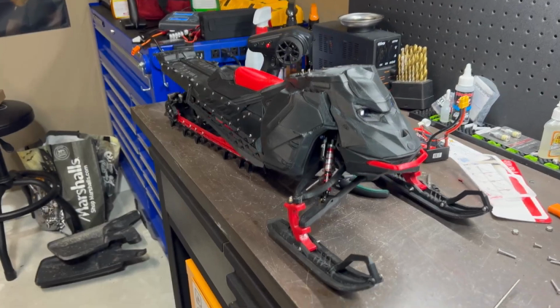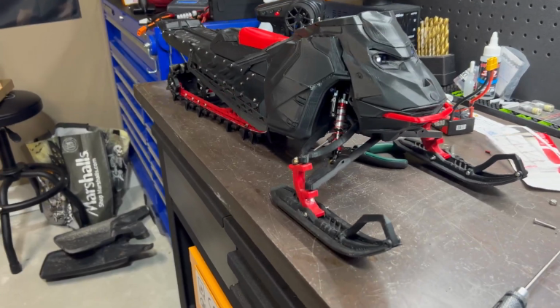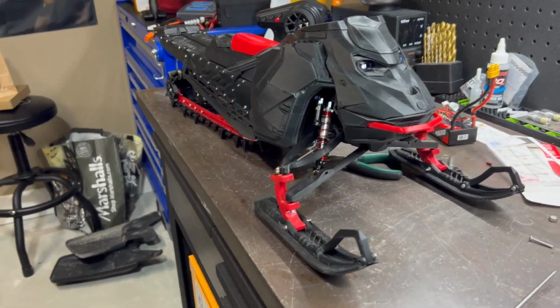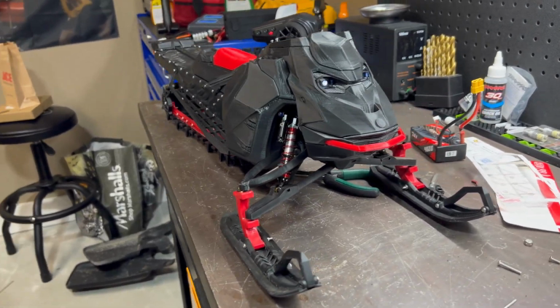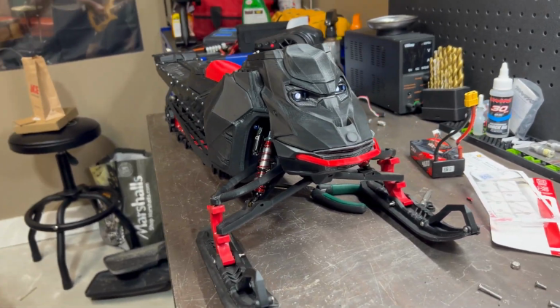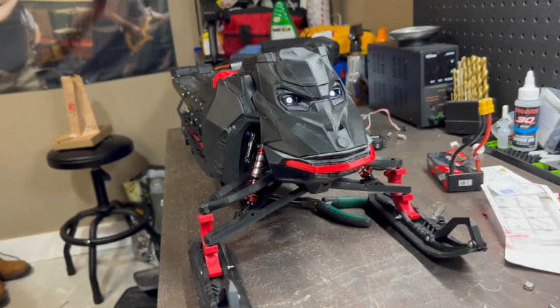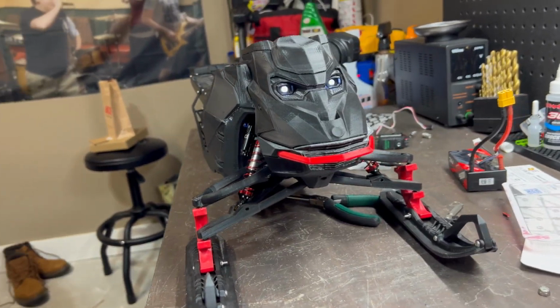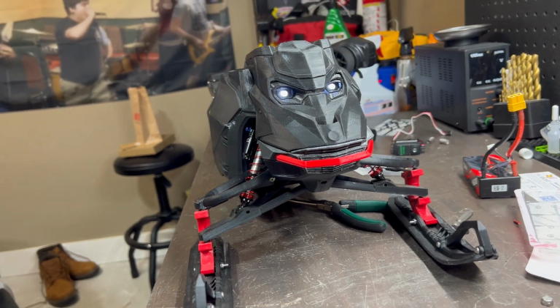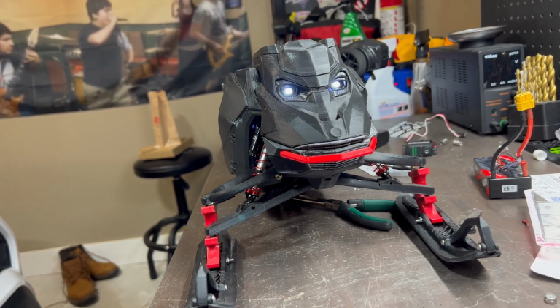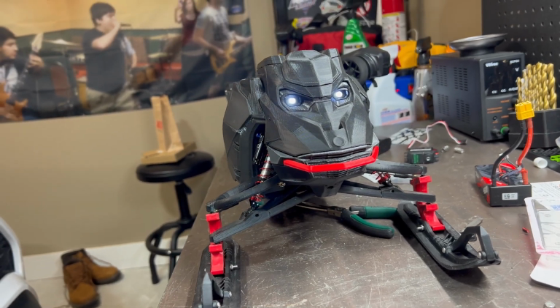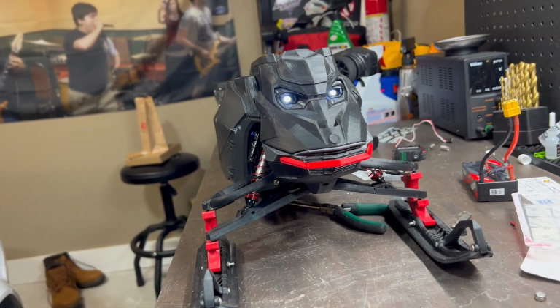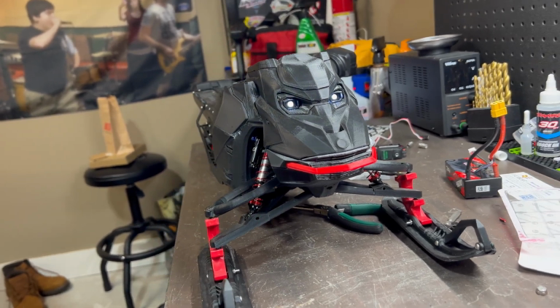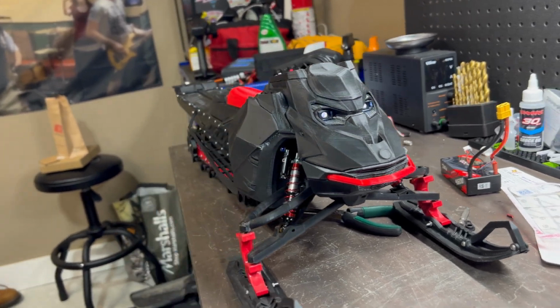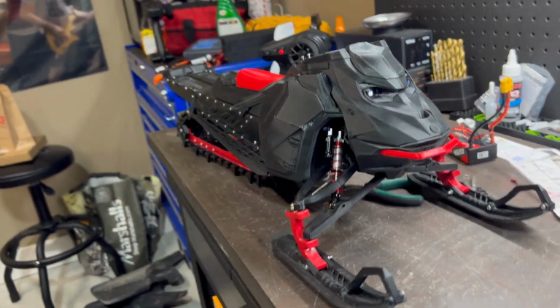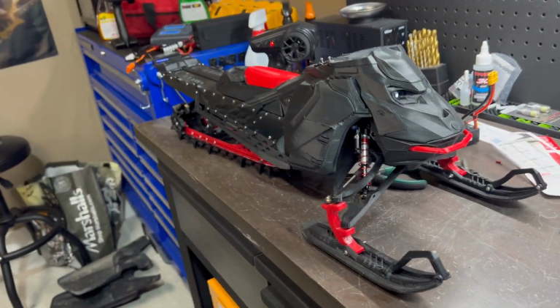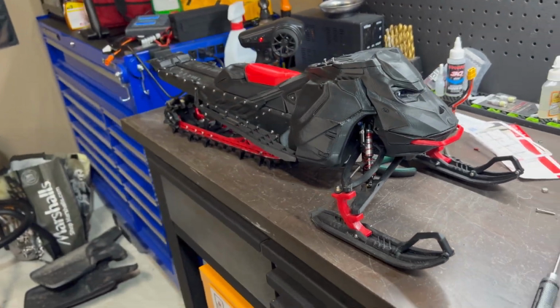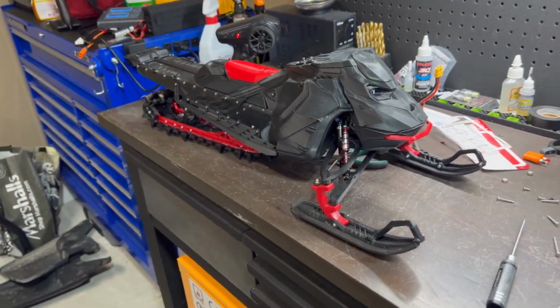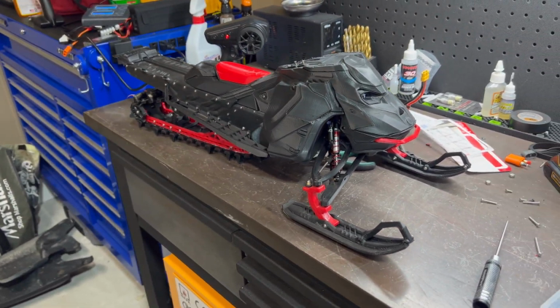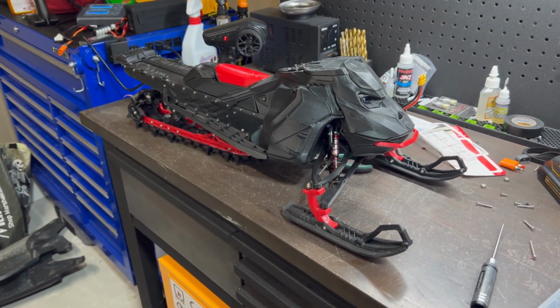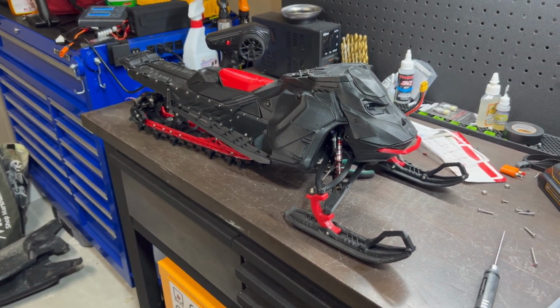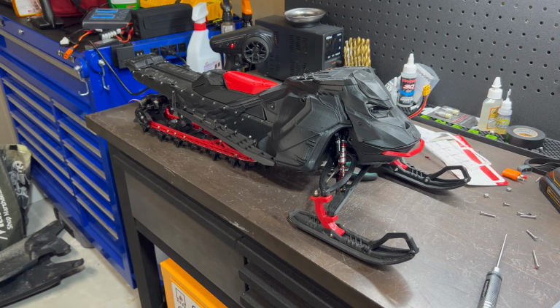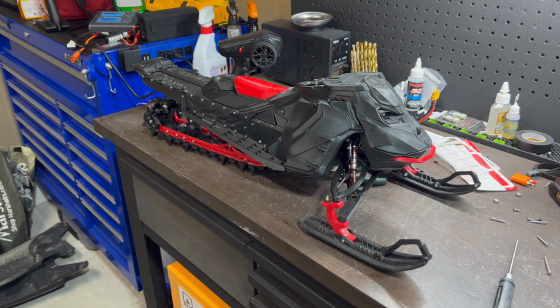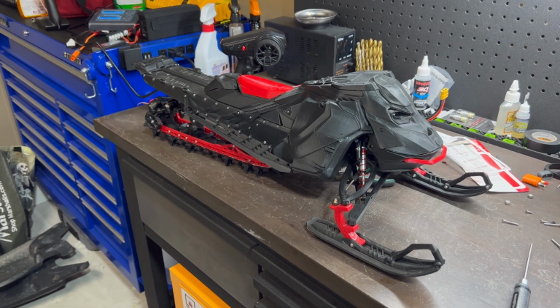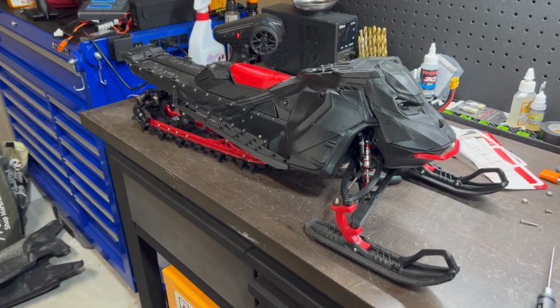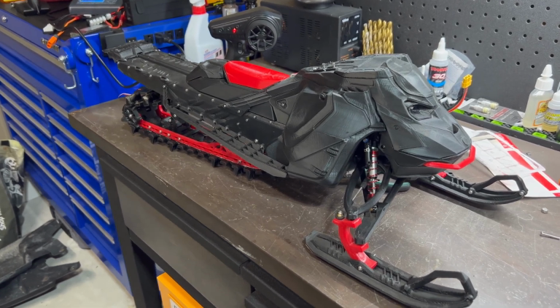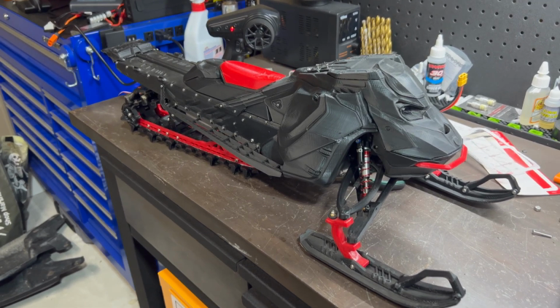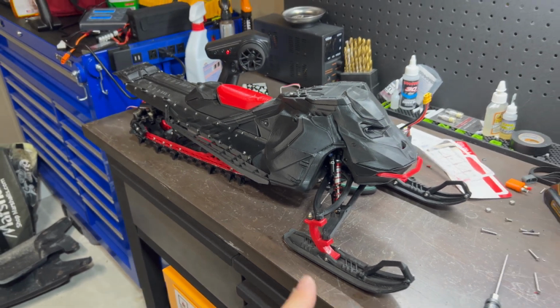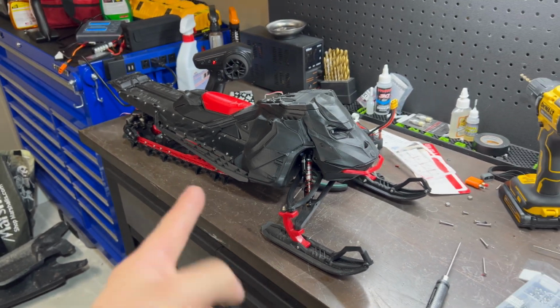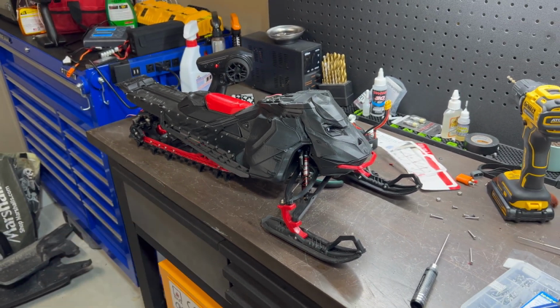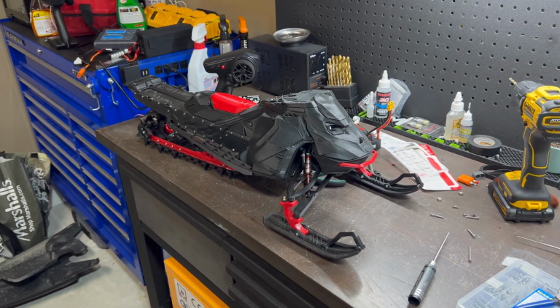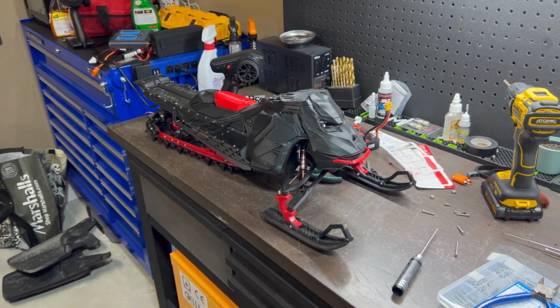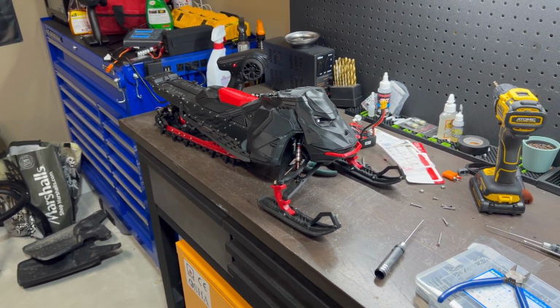There she is — all done up, finished. I ended up adding in some LED headlights and threw in a 3S battery because that's the only one I had charged at the time. Let's take it outside on the grass and see how it goes.